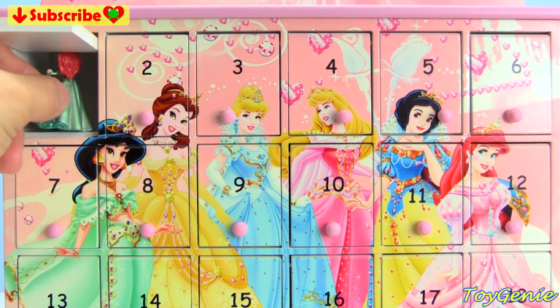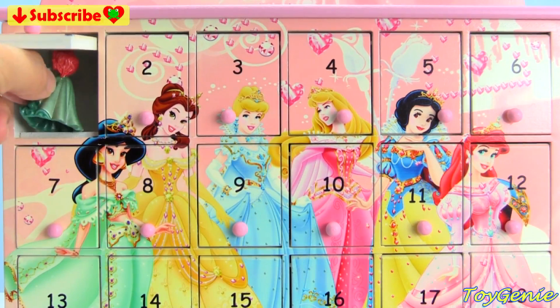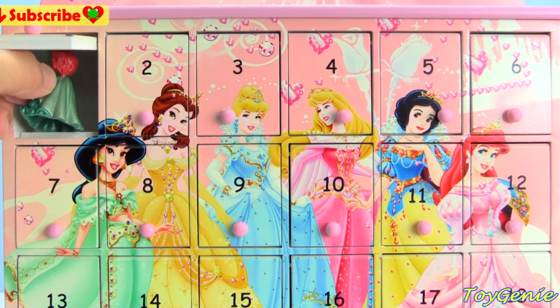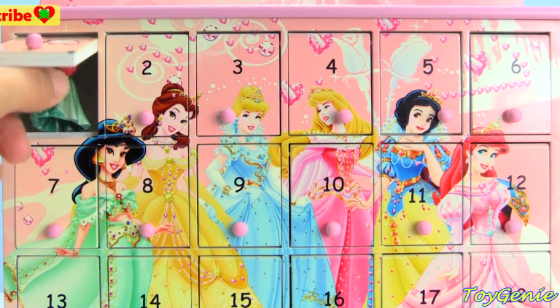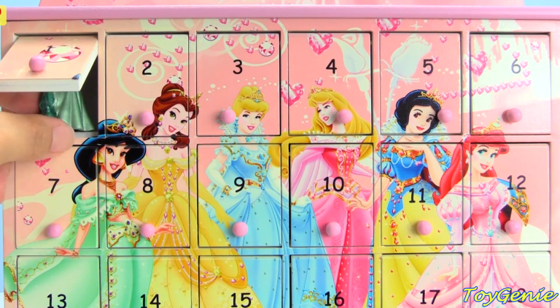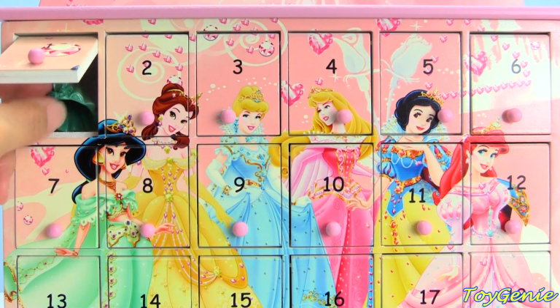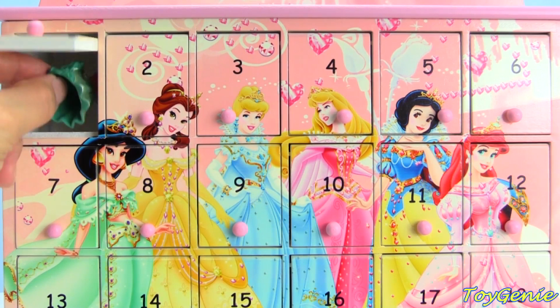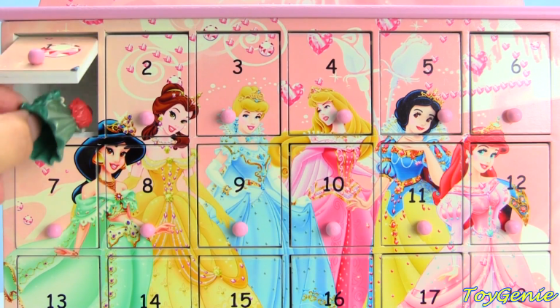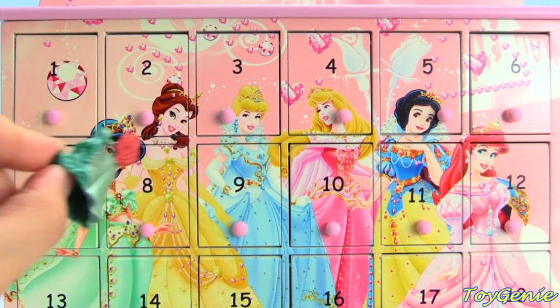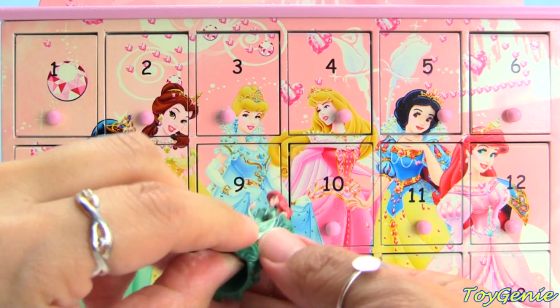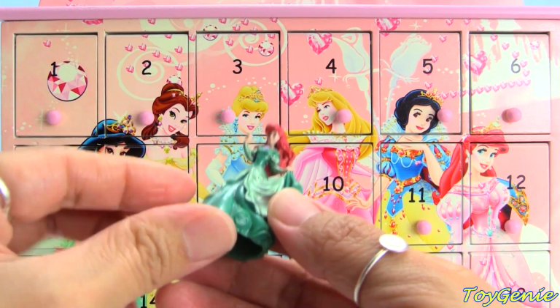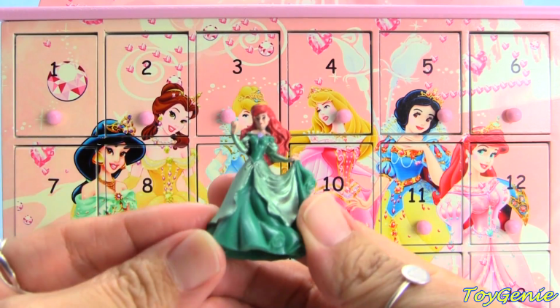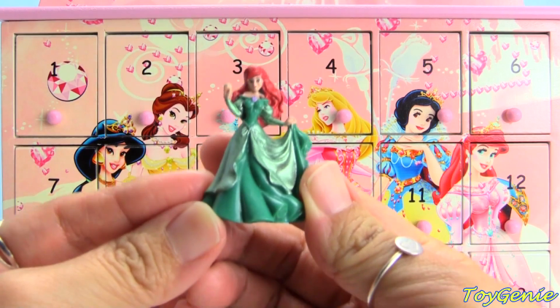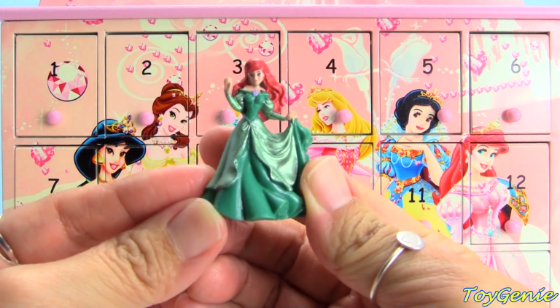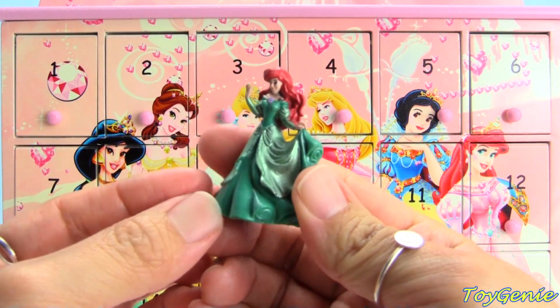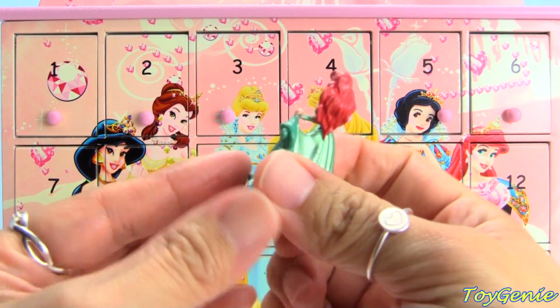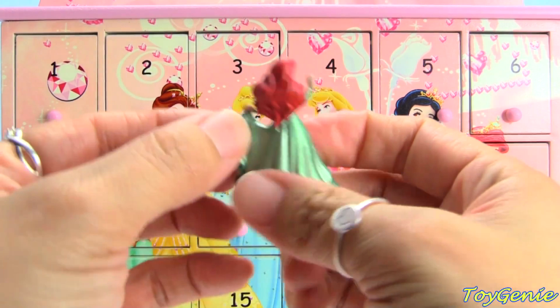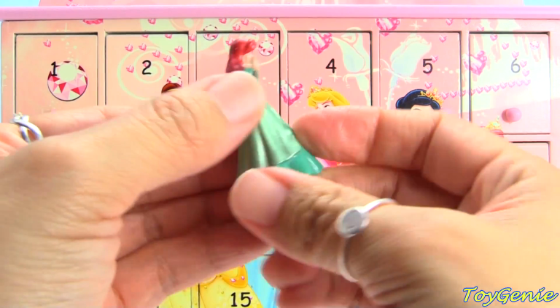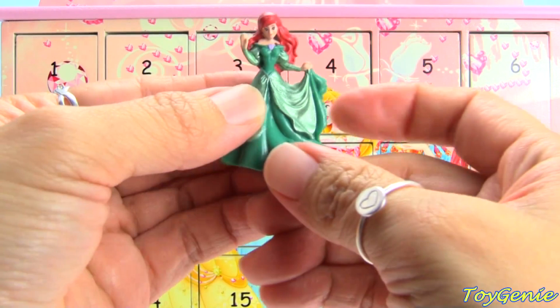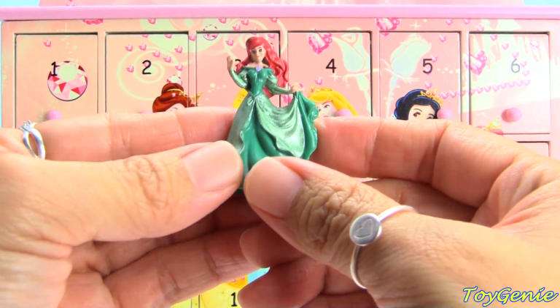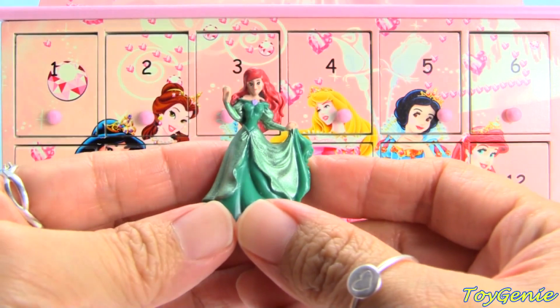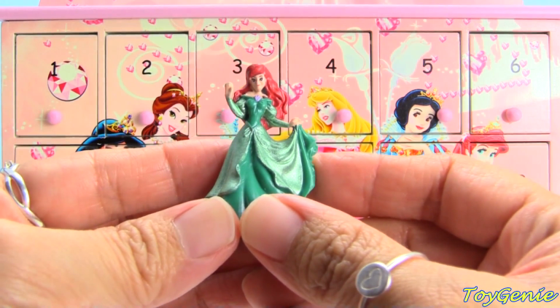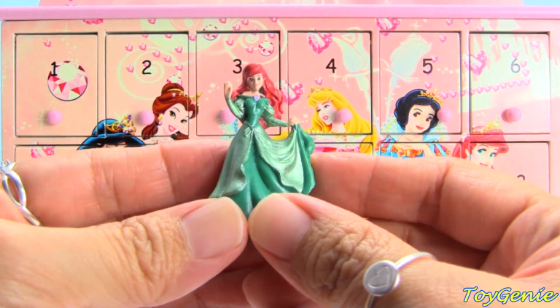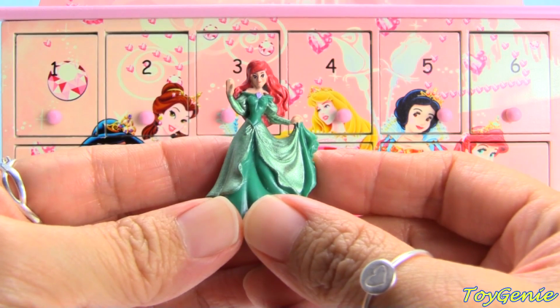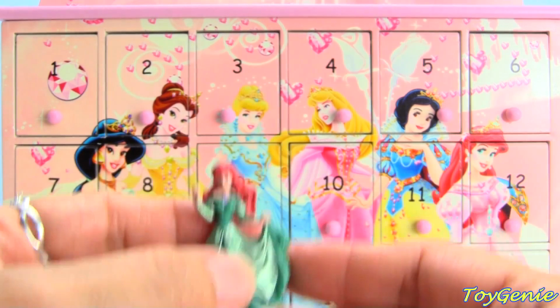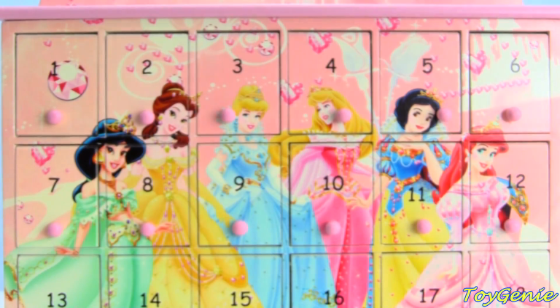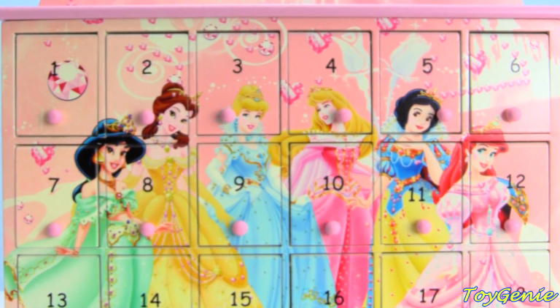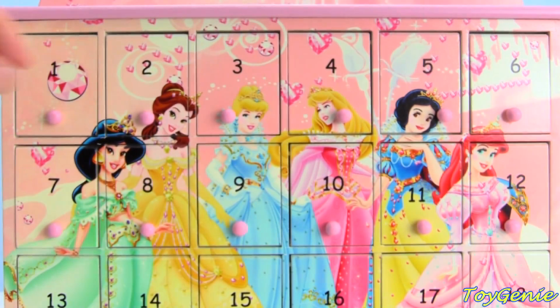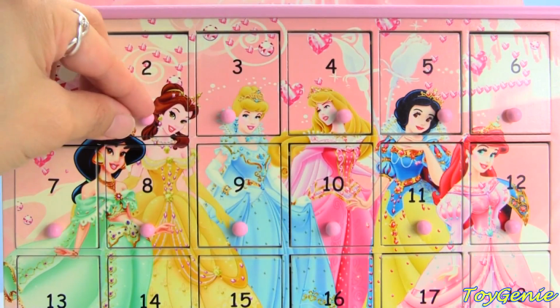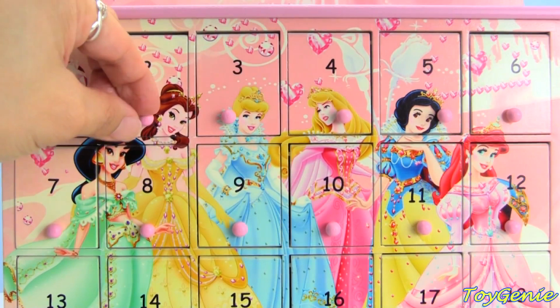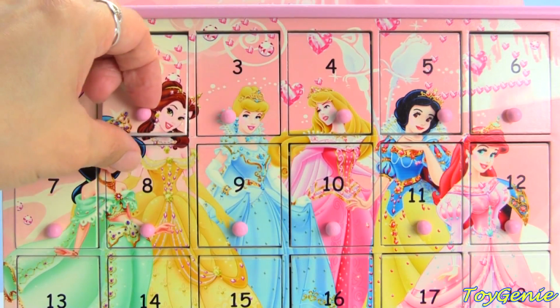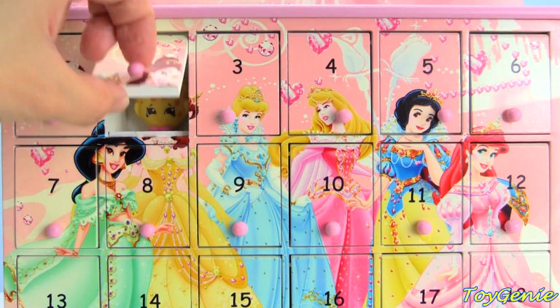Our very first surprise is Ariel. We have a little Ariel! Let's take a look at door number two.